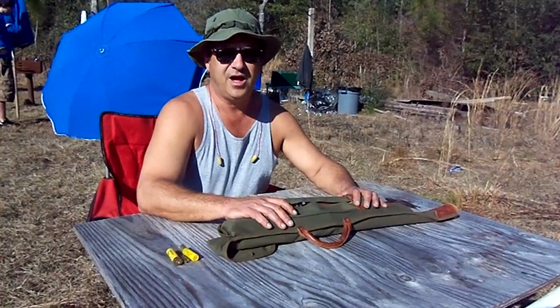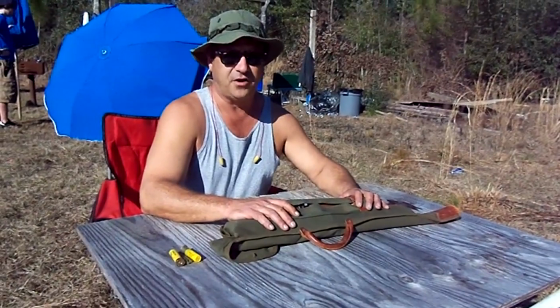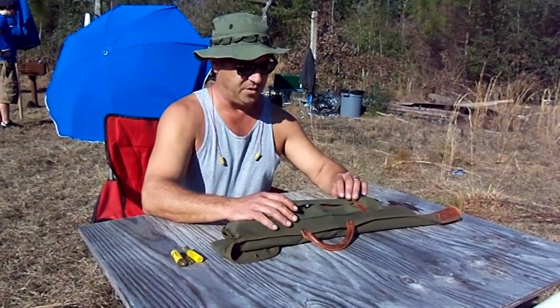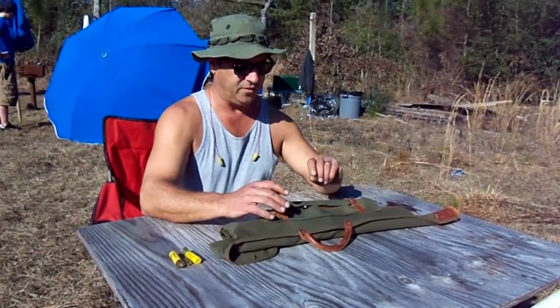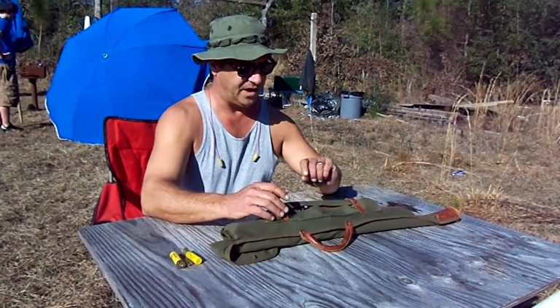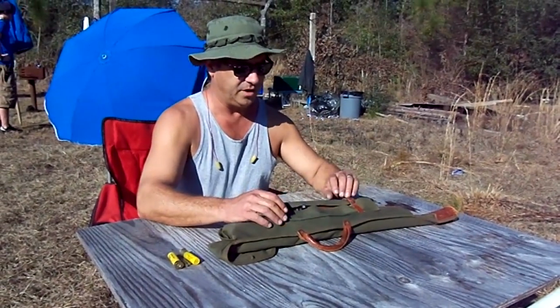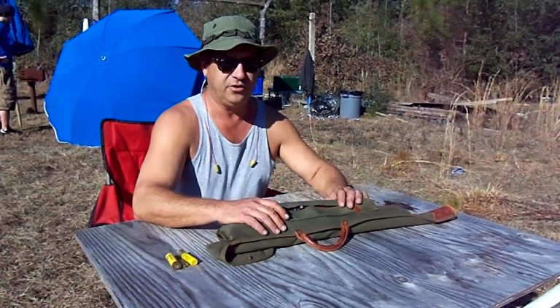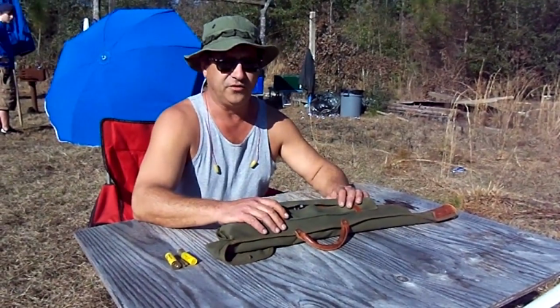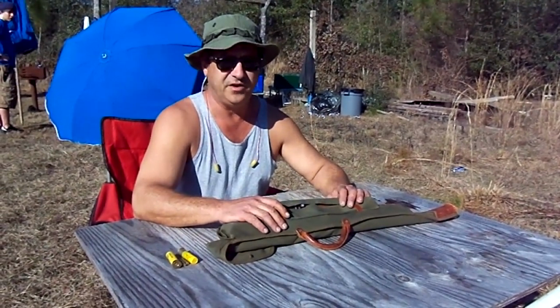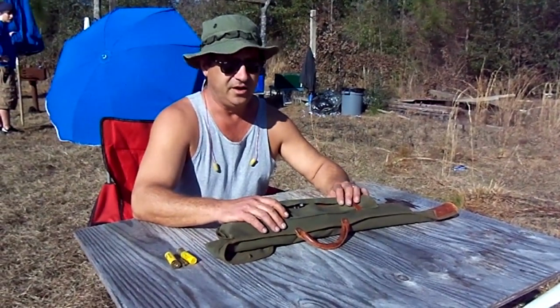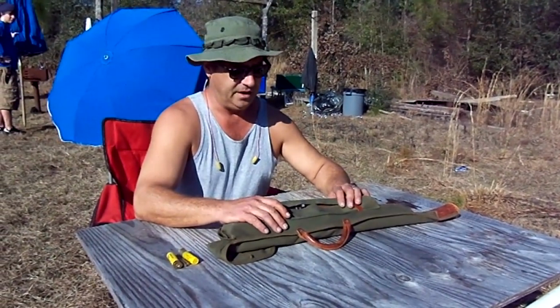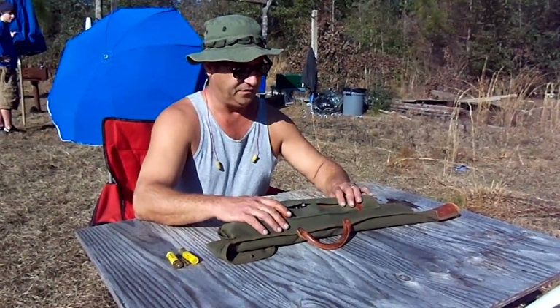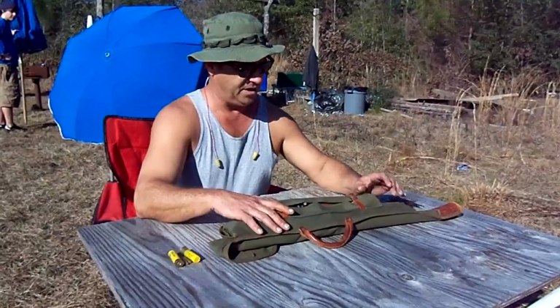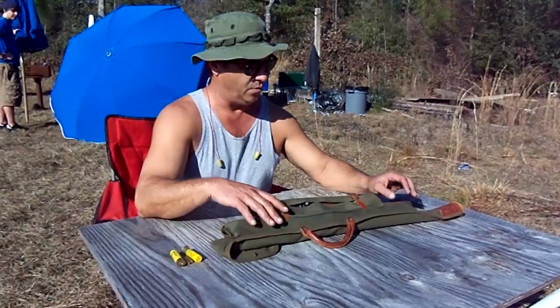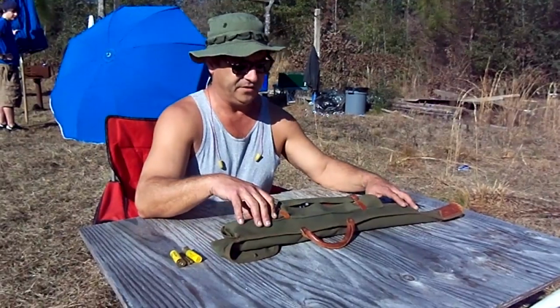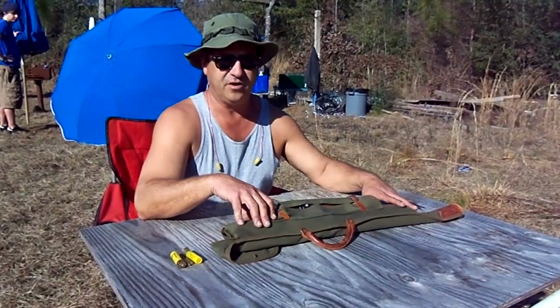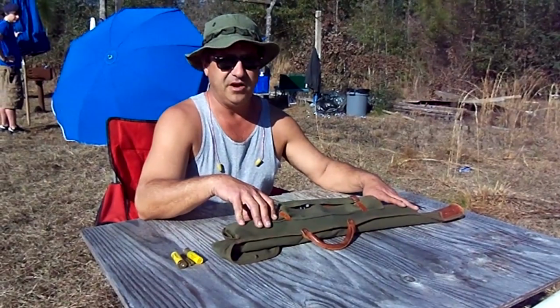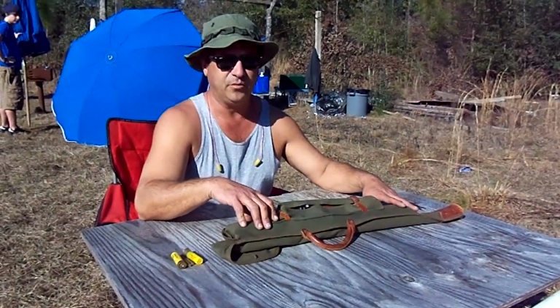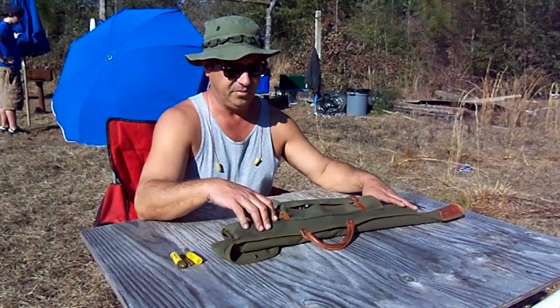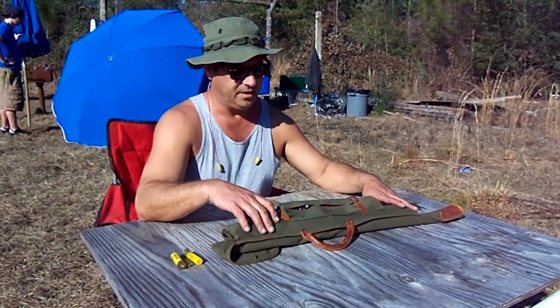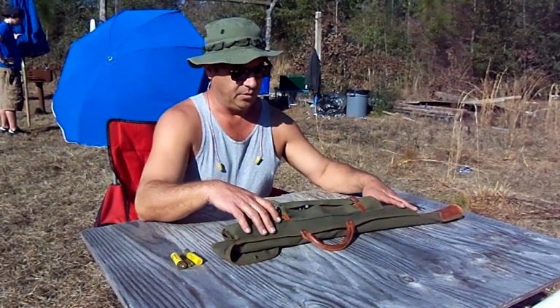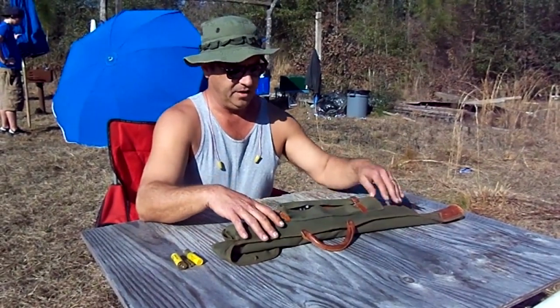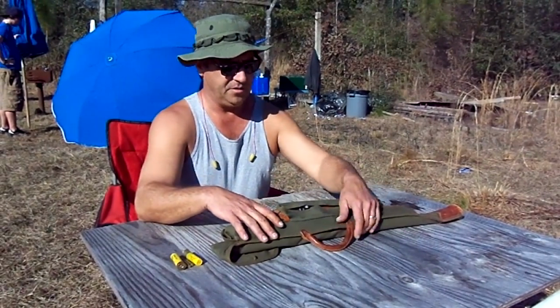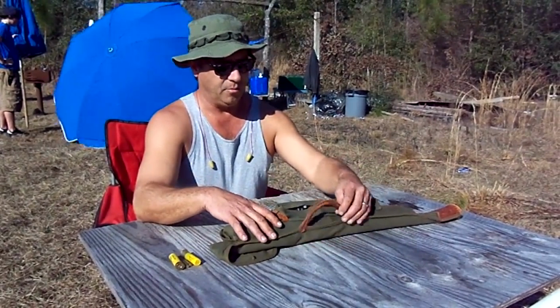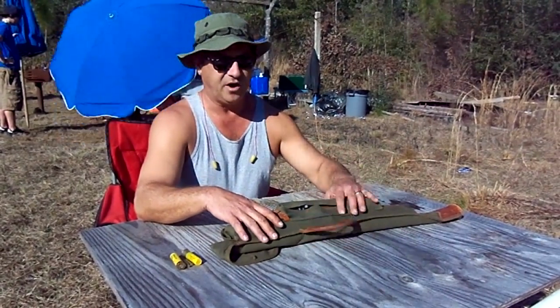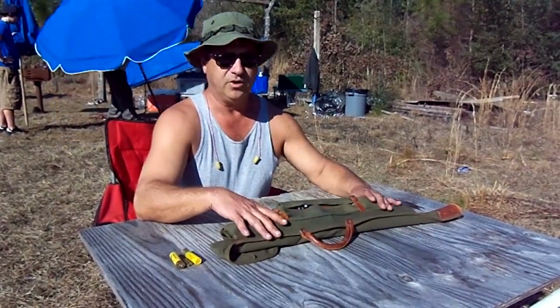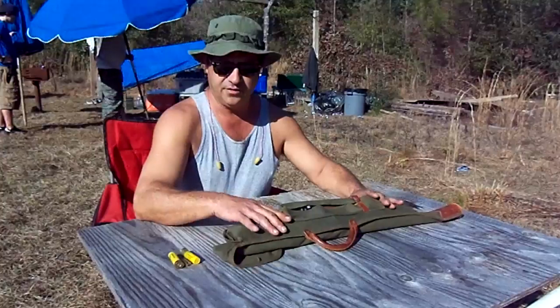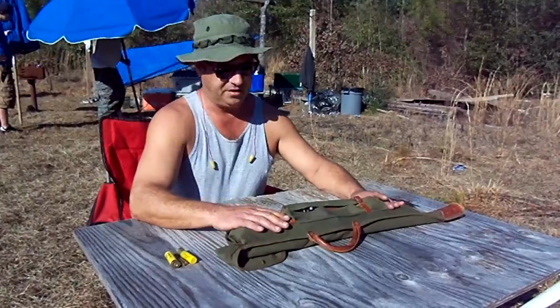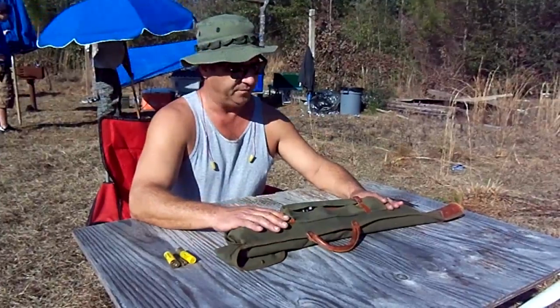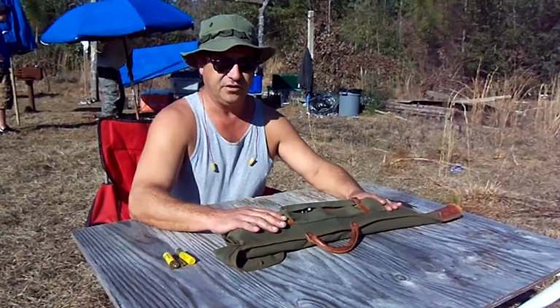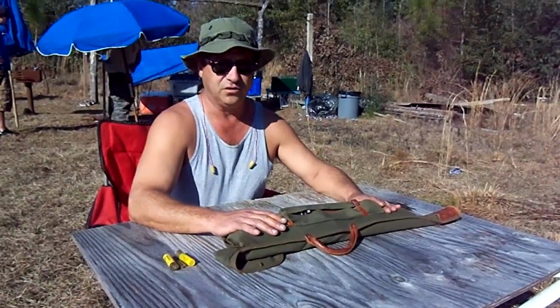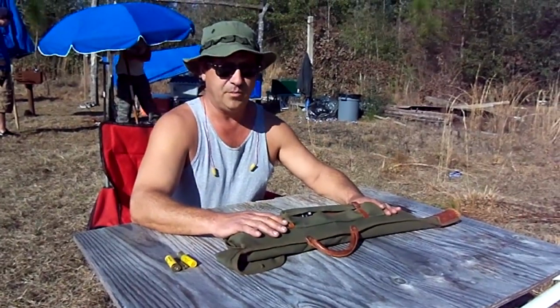Hi, this is Saul Overman with Saul Overman Survival. We're going to do our first gun video, and this is going to be on a weapon that's considered by many experts to be really the premium or most desirable gun strictly as a foraging weapon.